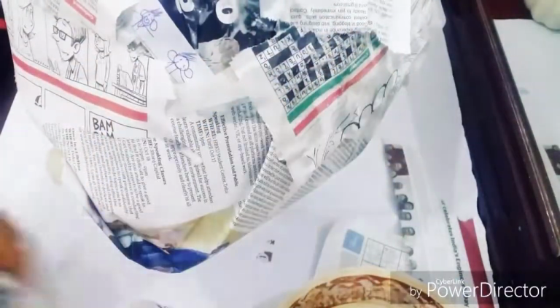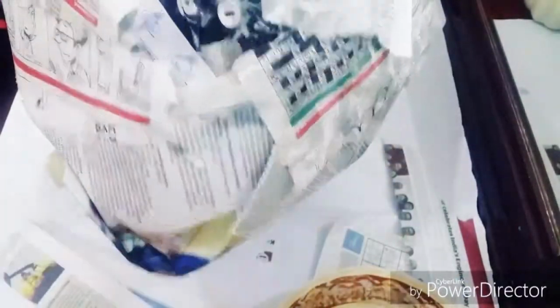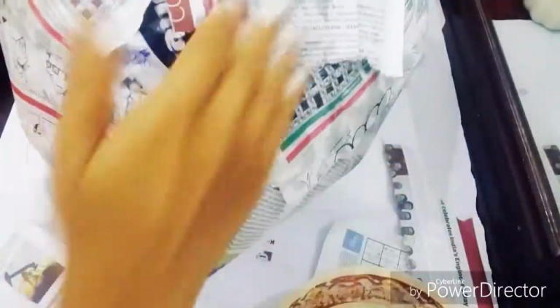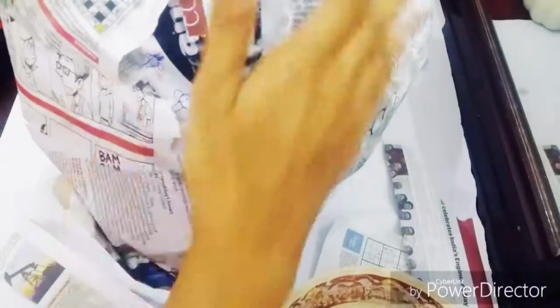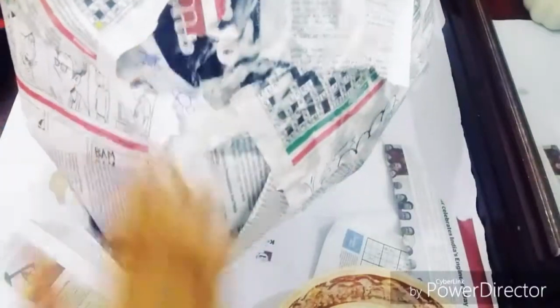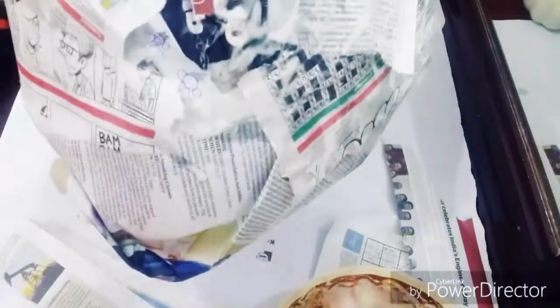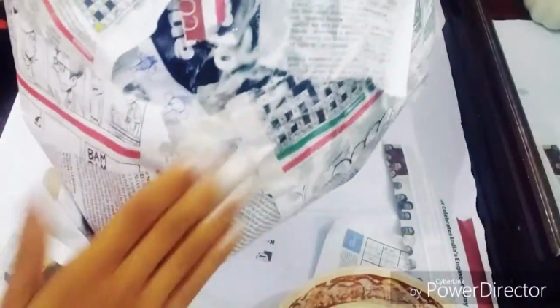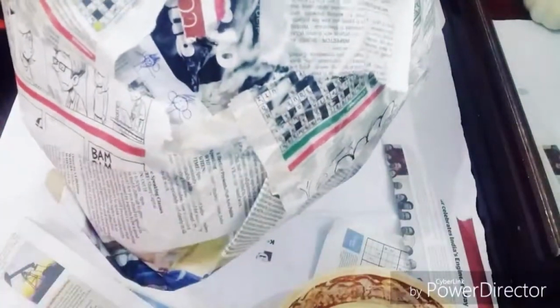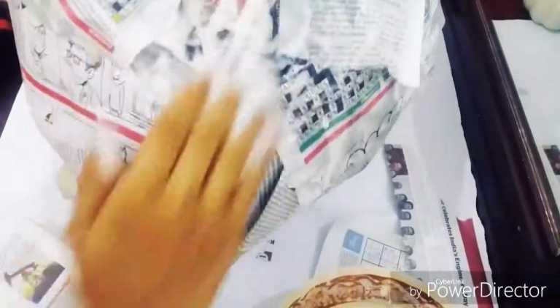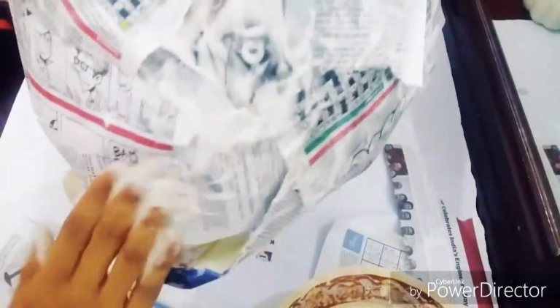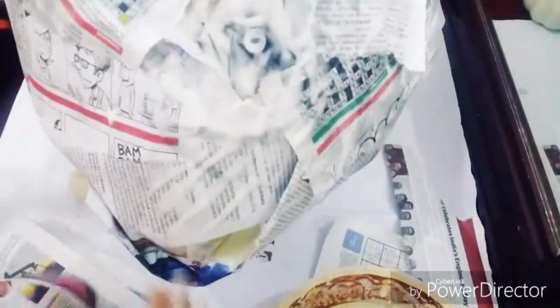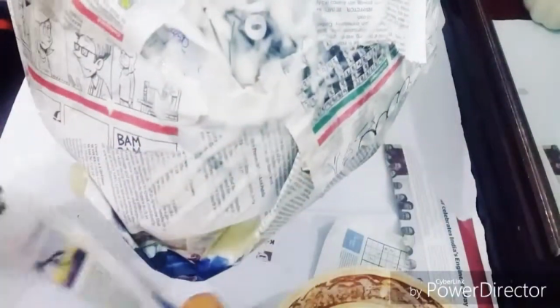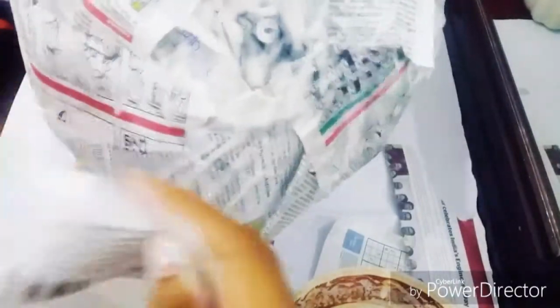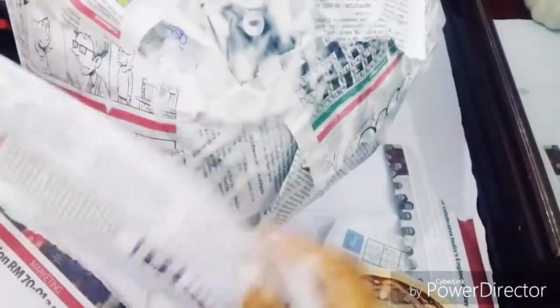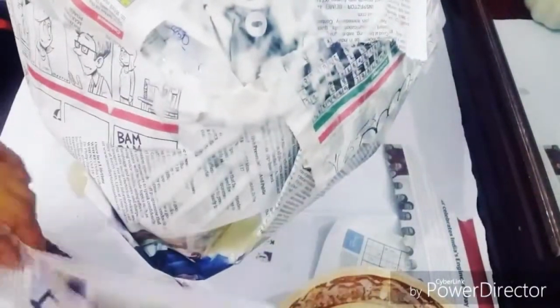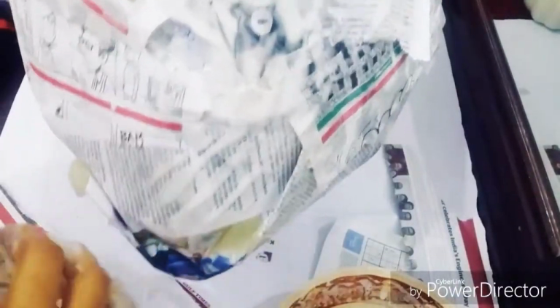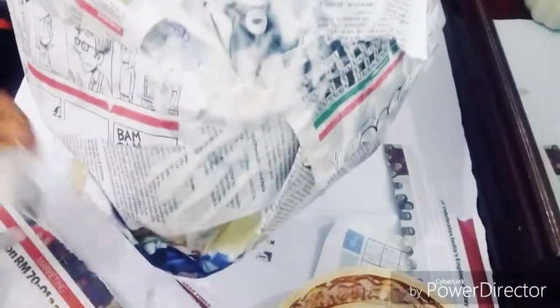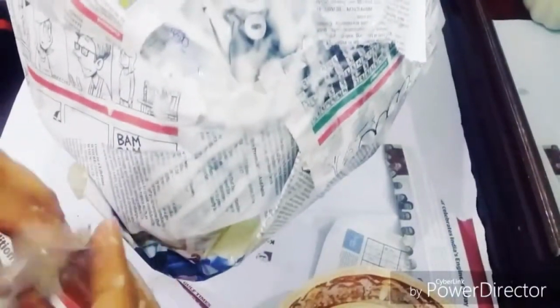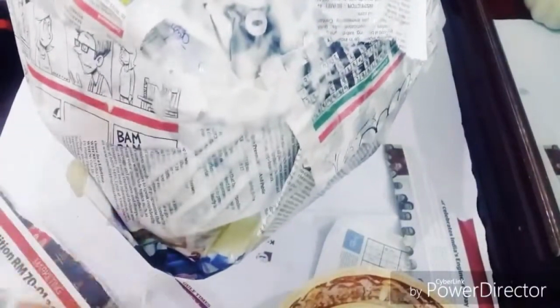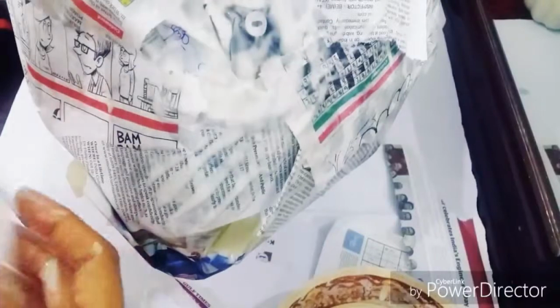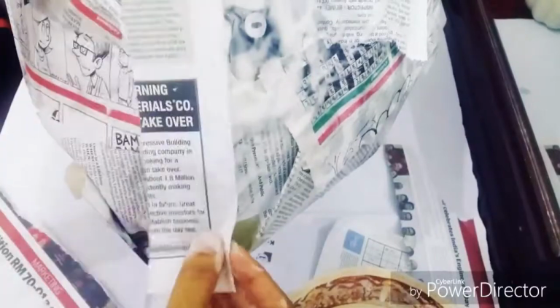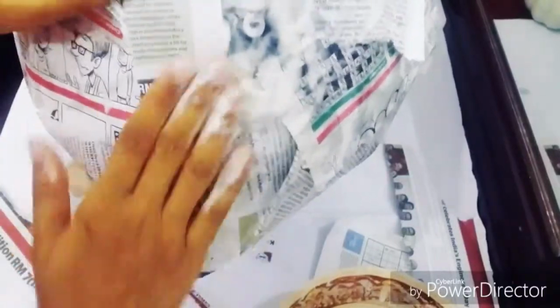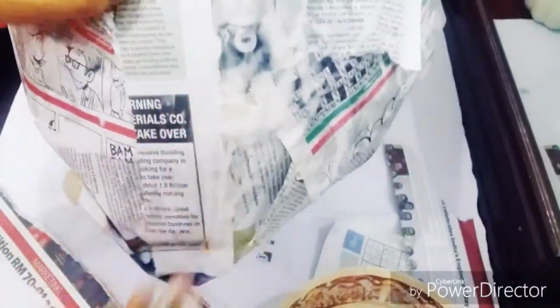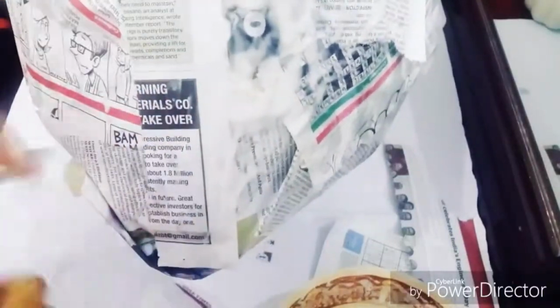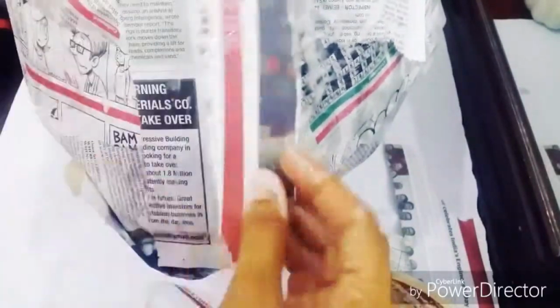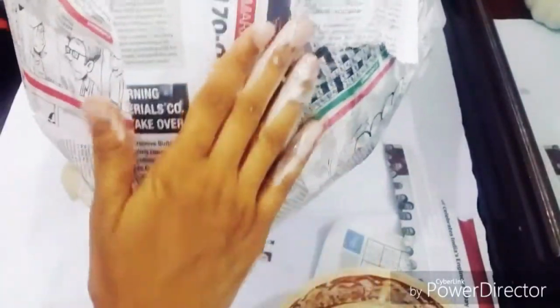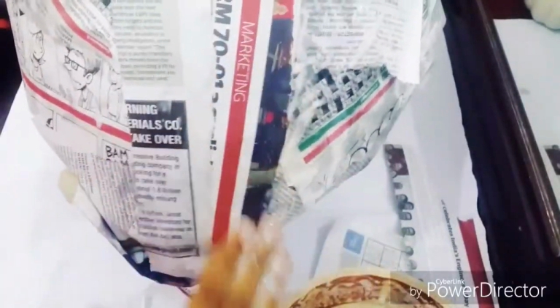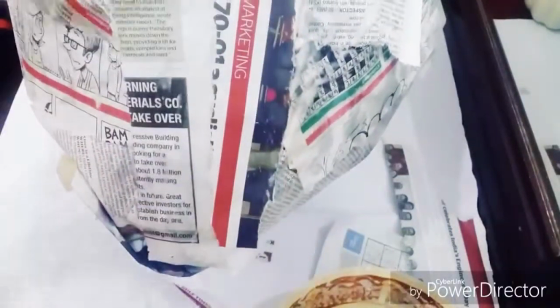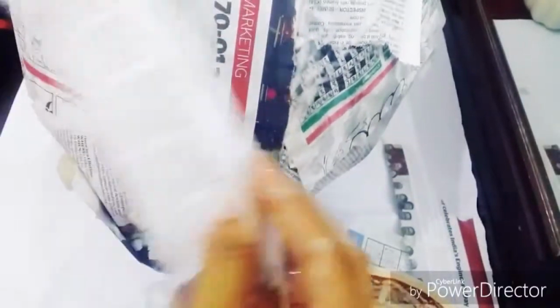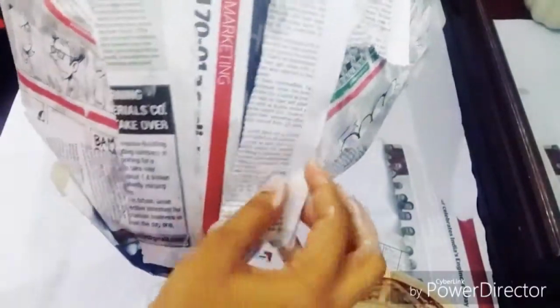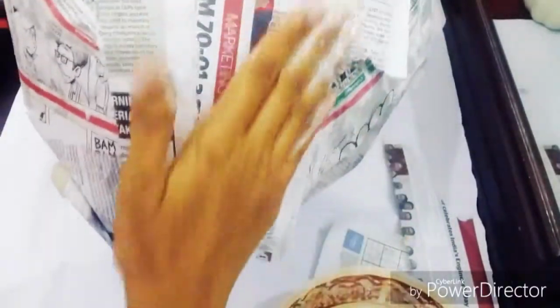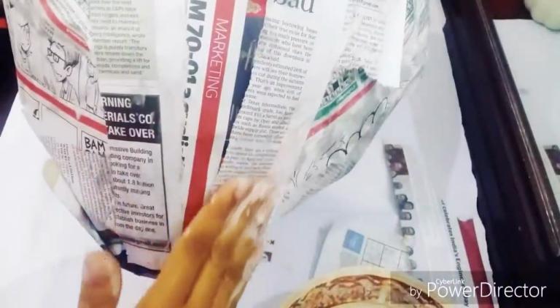Coming back to papier mache paste: I have taken 1 cup of flour, 1¼ cup of salt, and 1½ cup of water. The consistency needs to be like pancake batter.